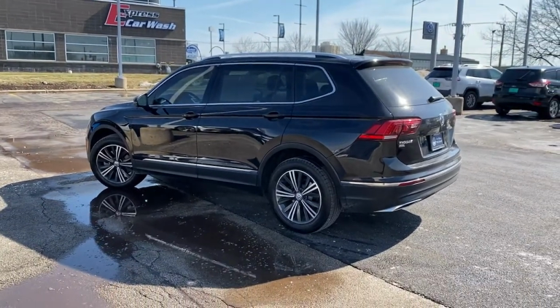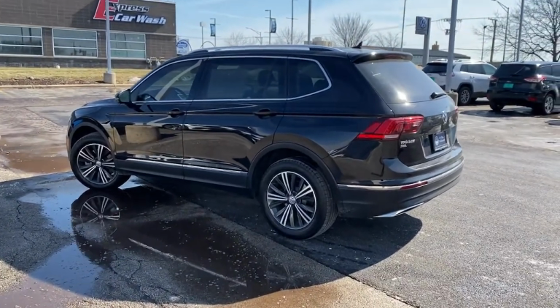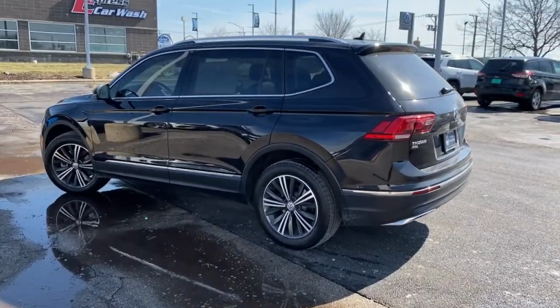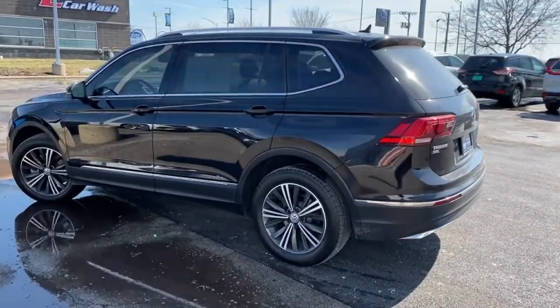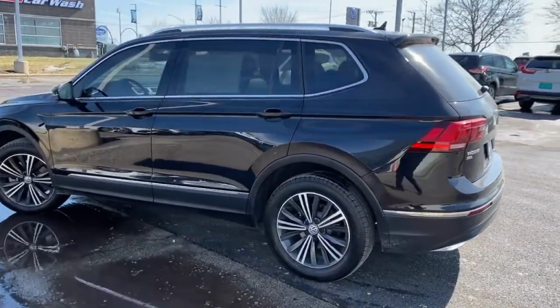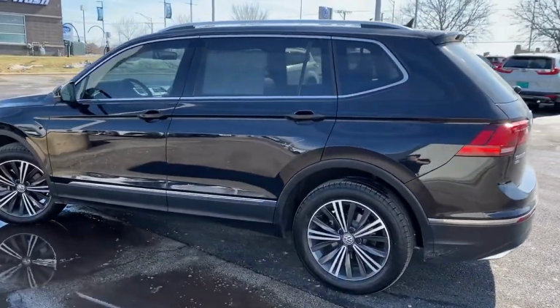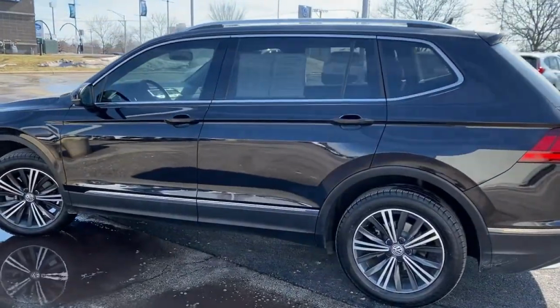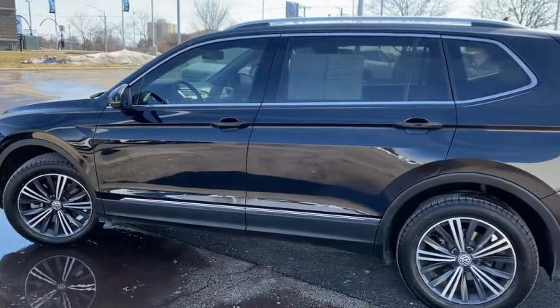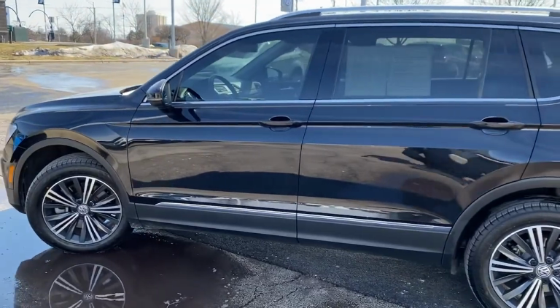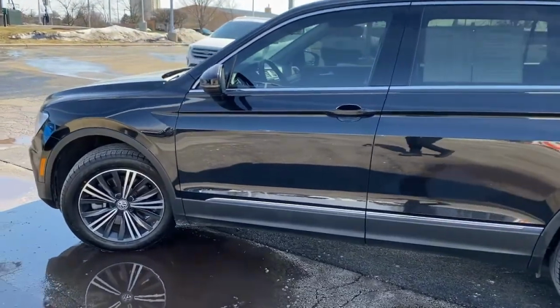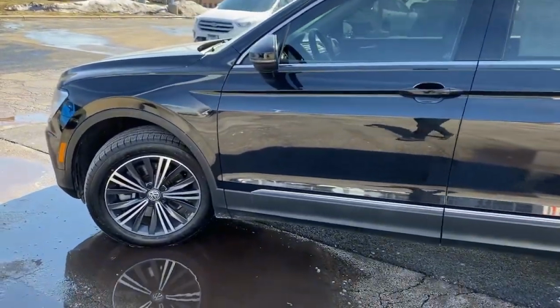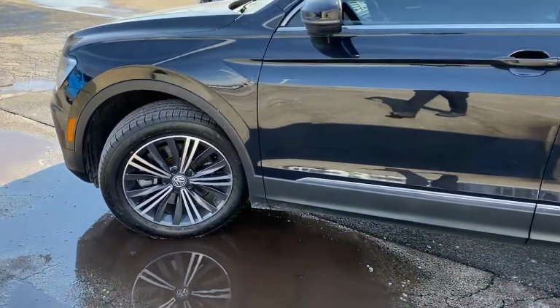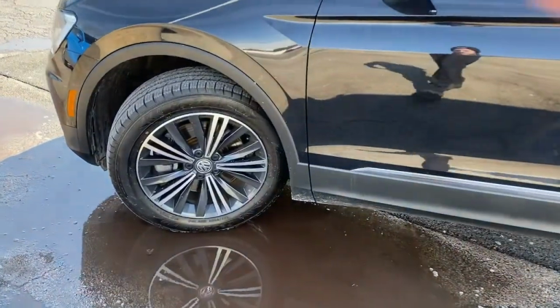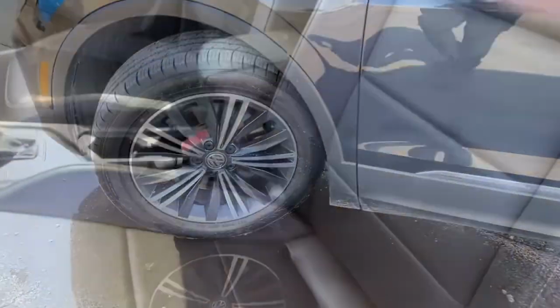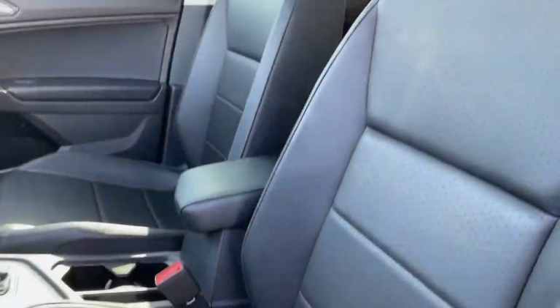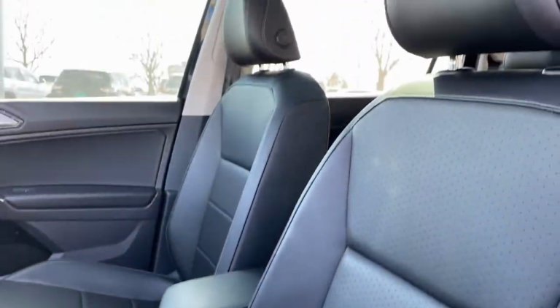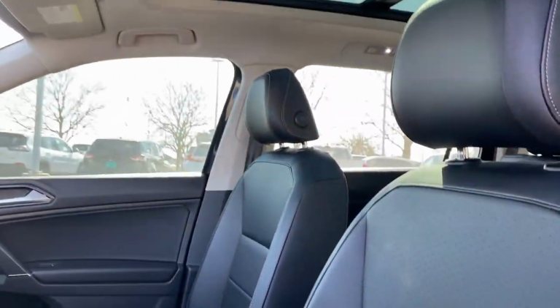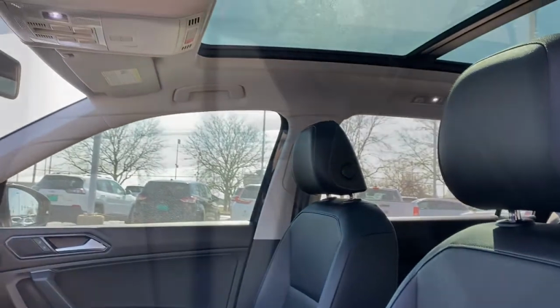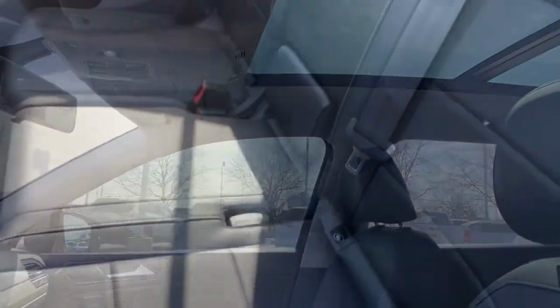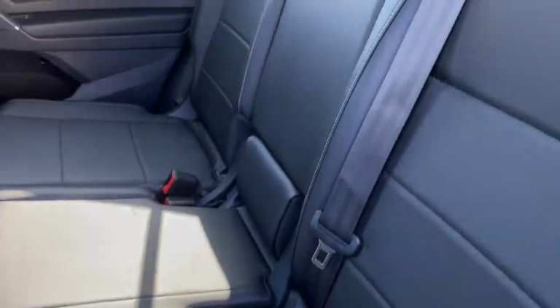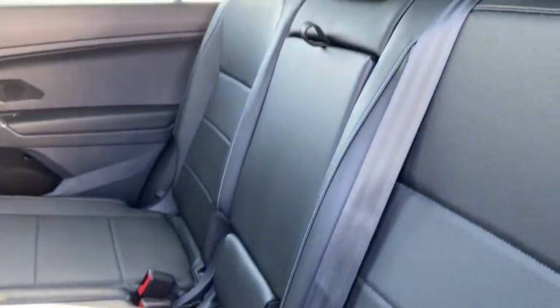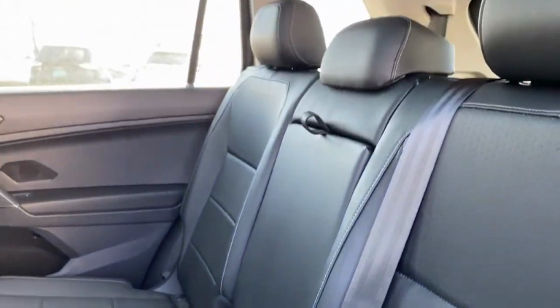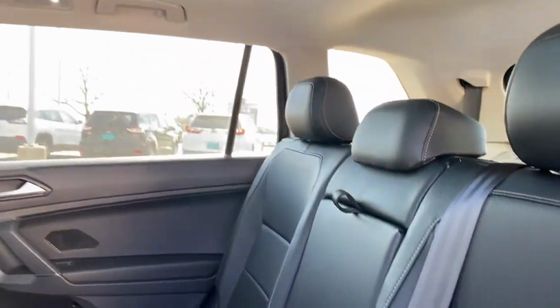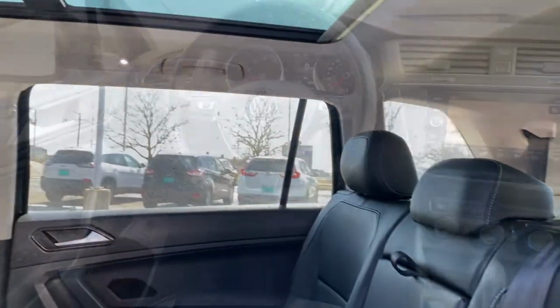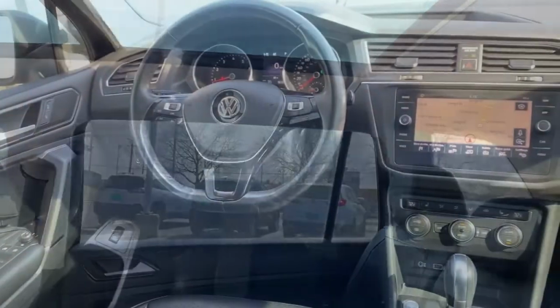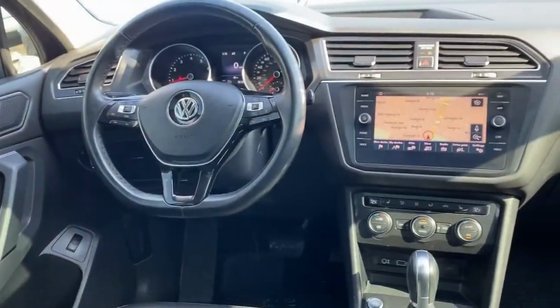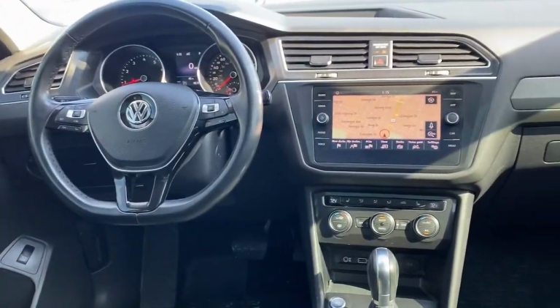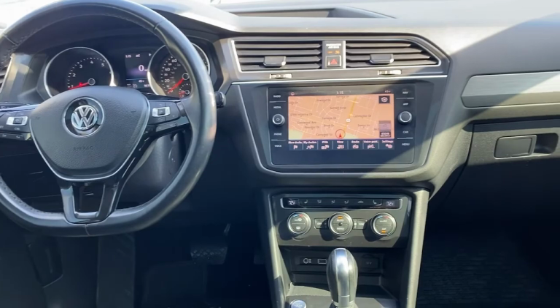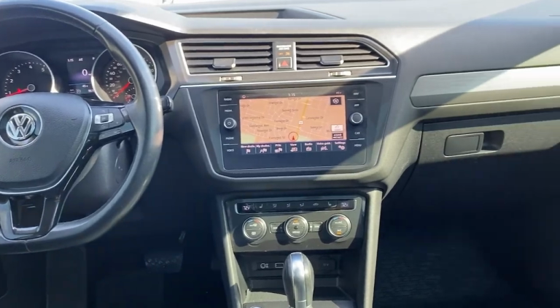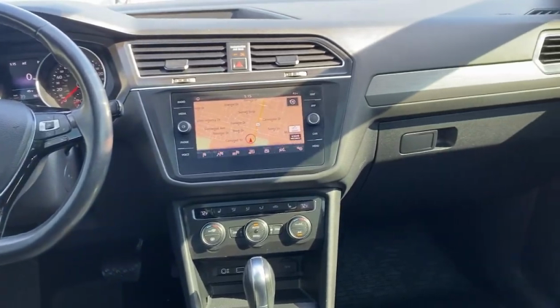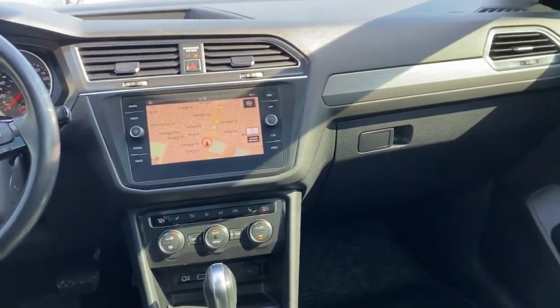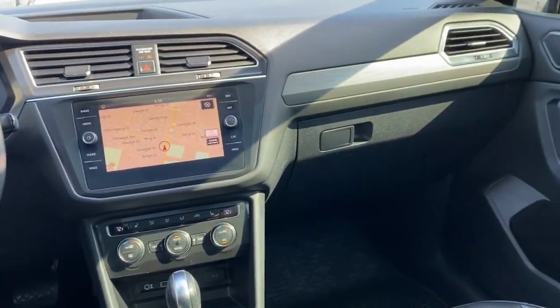Available features like third row seating and all-wheel drive let you enjoy even more of this crossover's capability. These are just some of the great options this vehicle comes with: sunroof/moonroof, keyless entry, backup camera, fog lamps, and power lift gate.